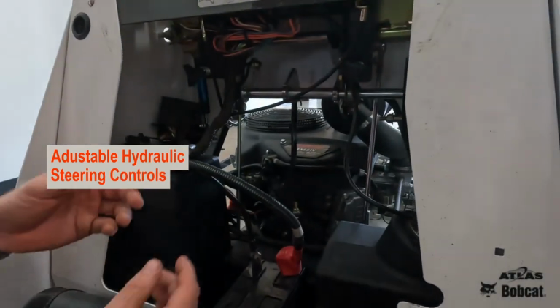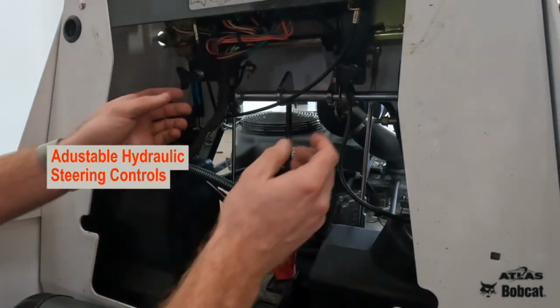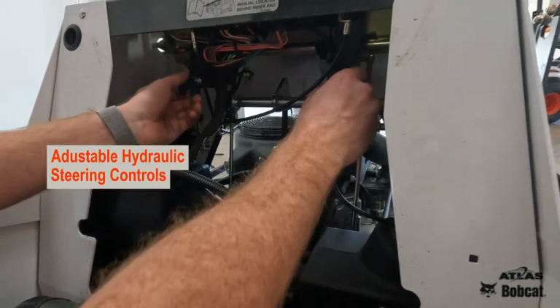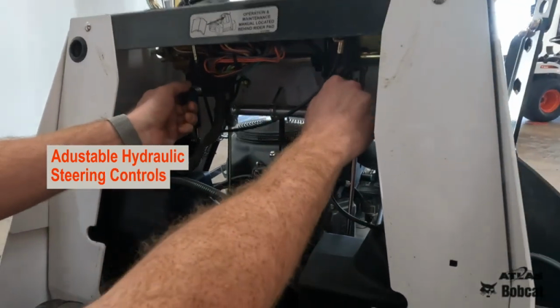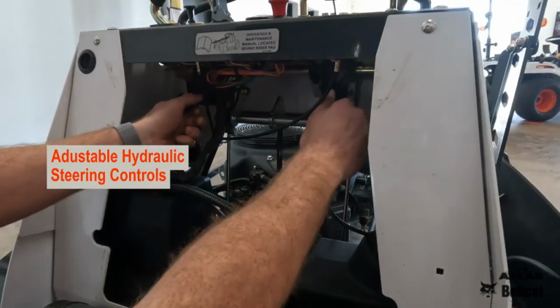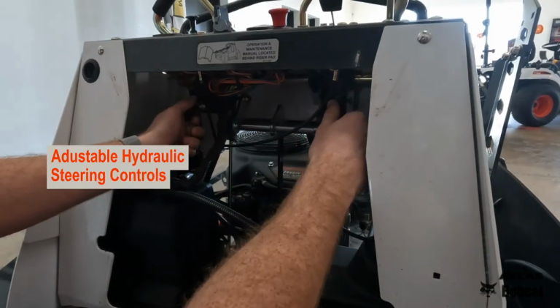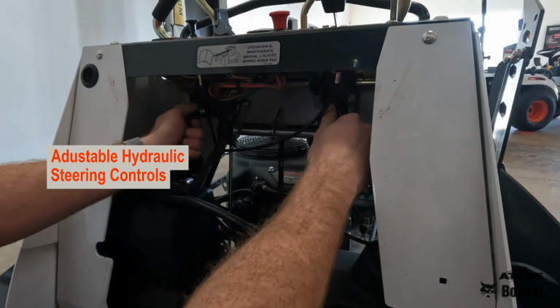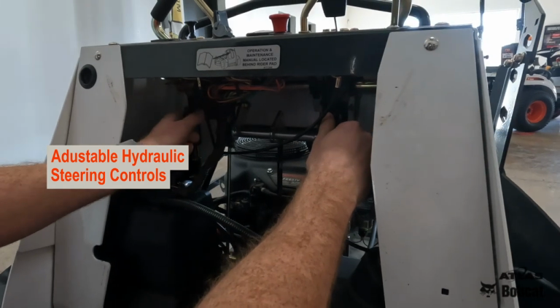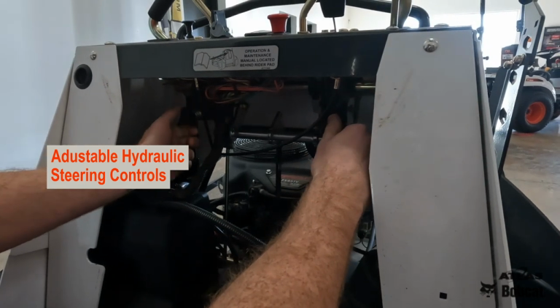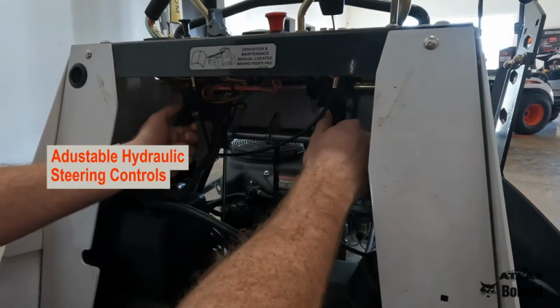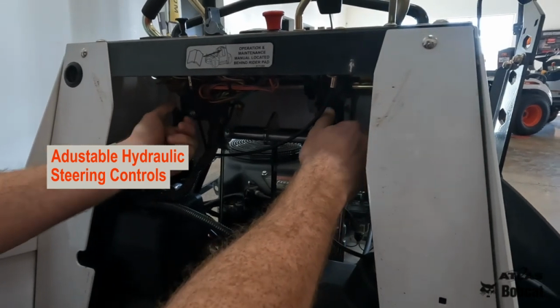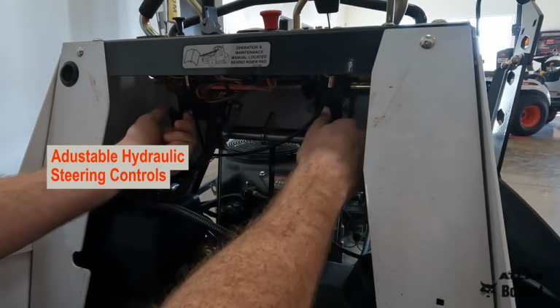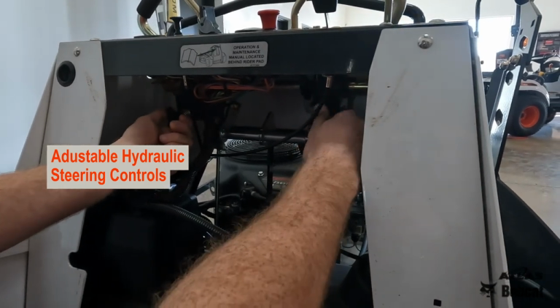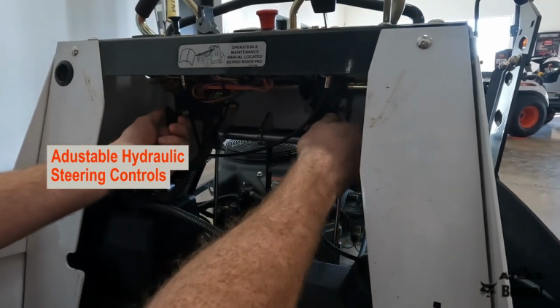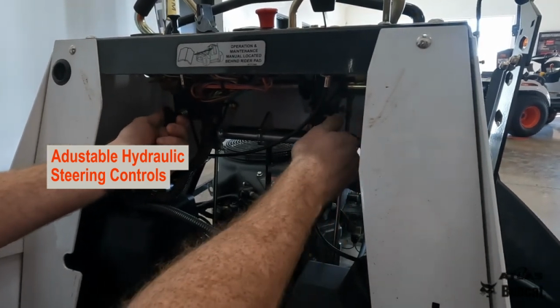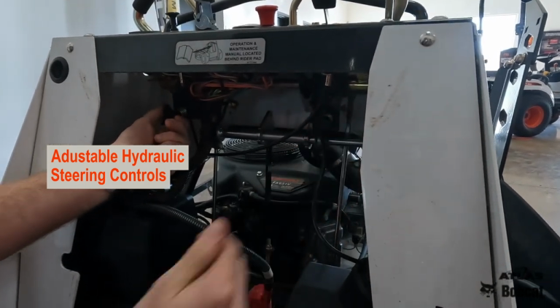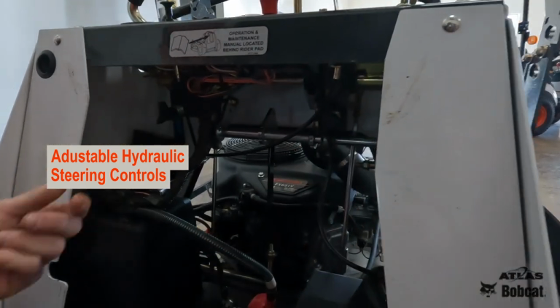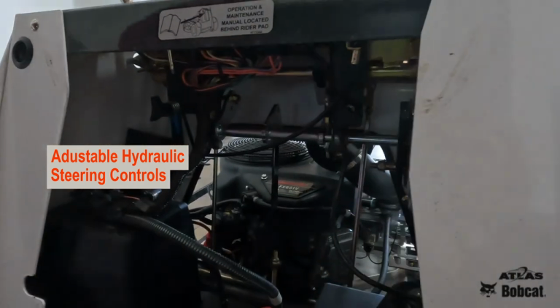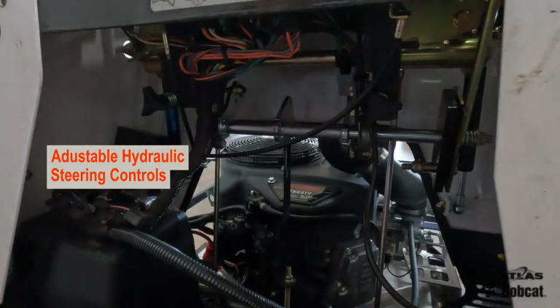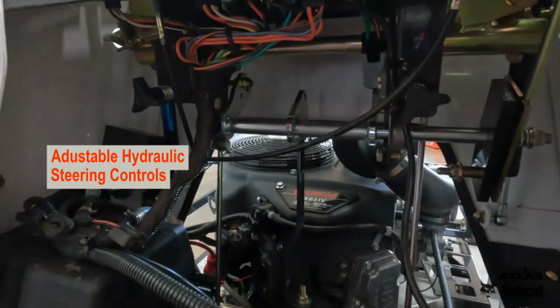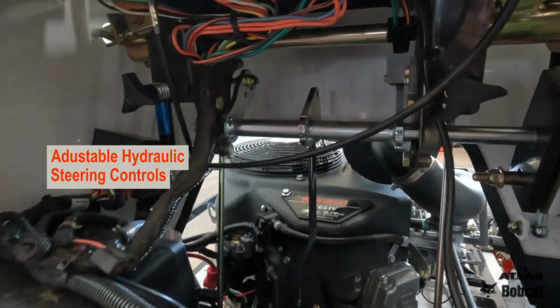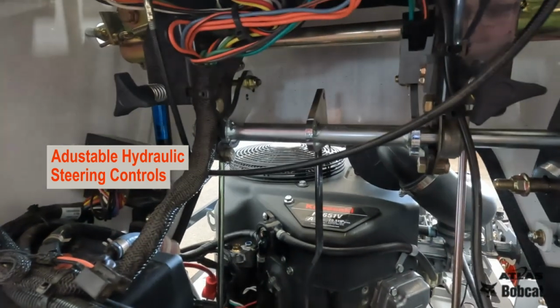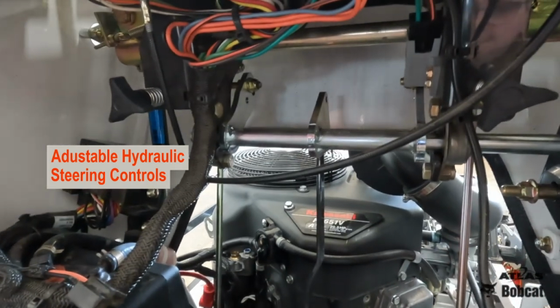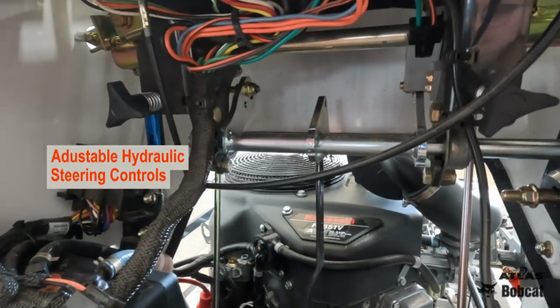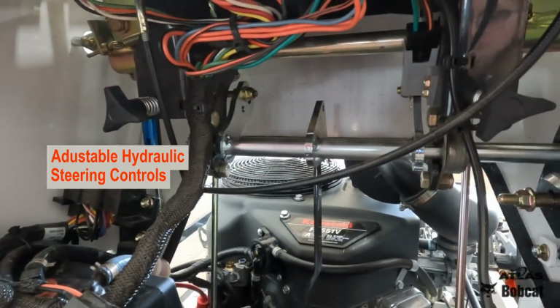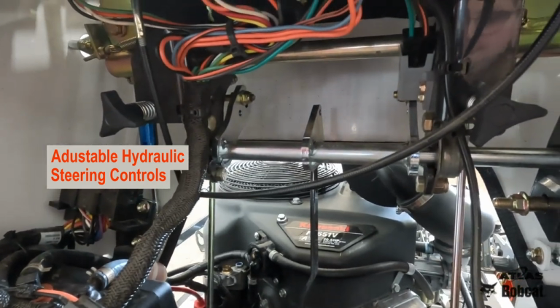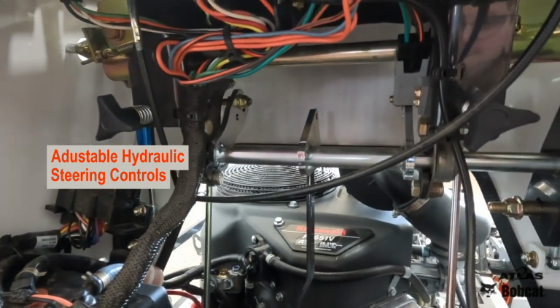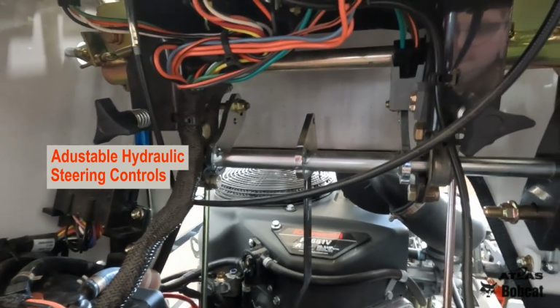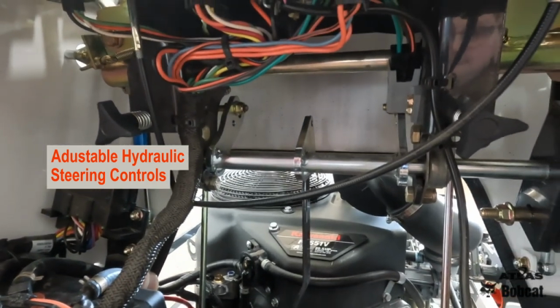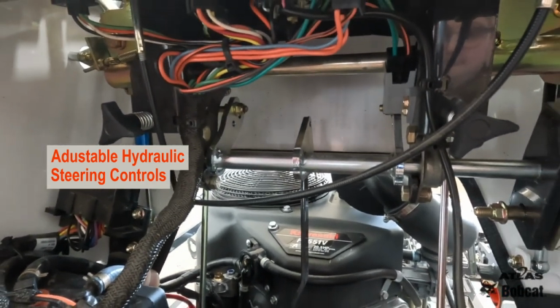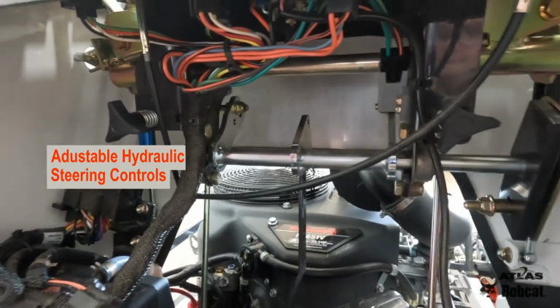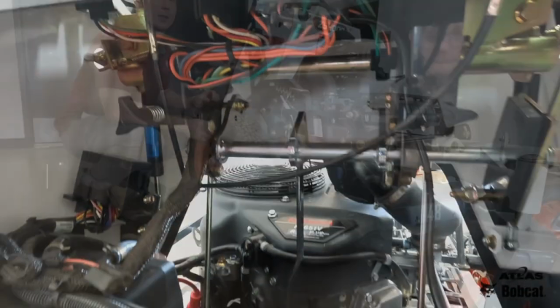Here's a neat feature that Bobcat has that not all manufacturers do. The hydros — you can correct them as you're steering on the fly, so if you're pulling left or pulling right, those can be used in order to correct your steering.